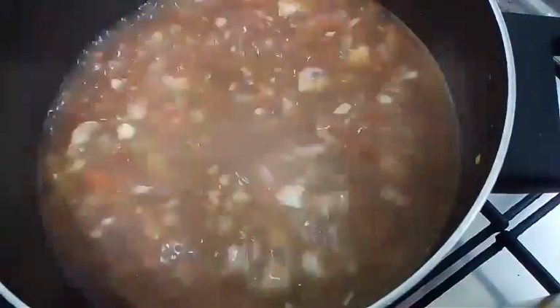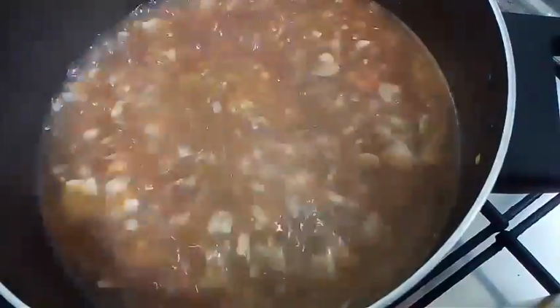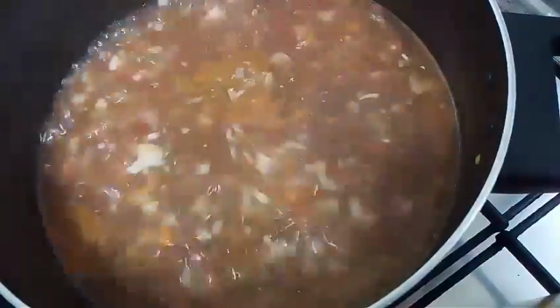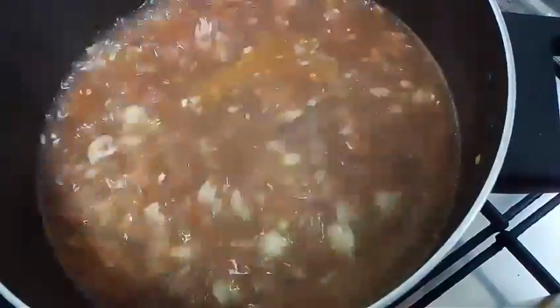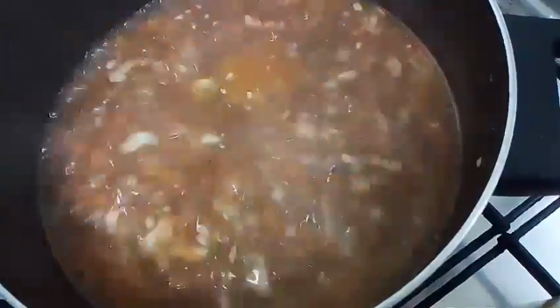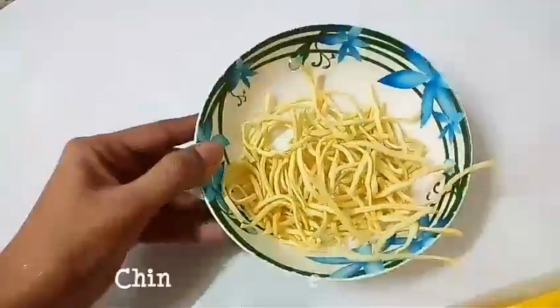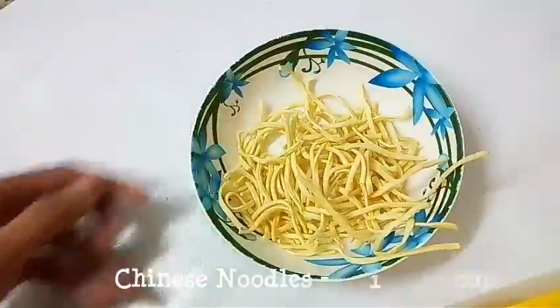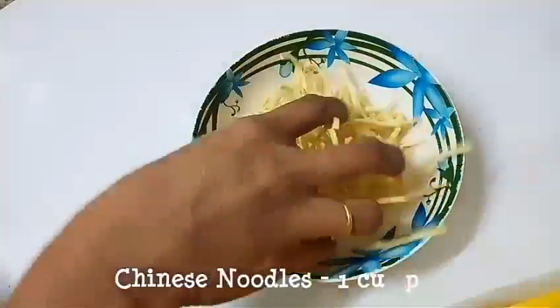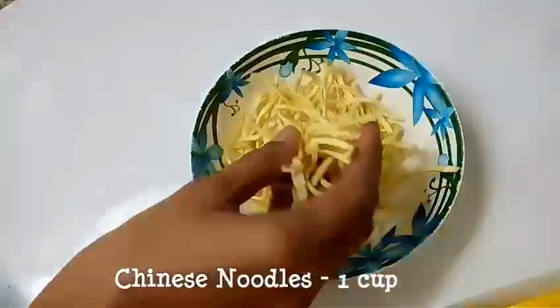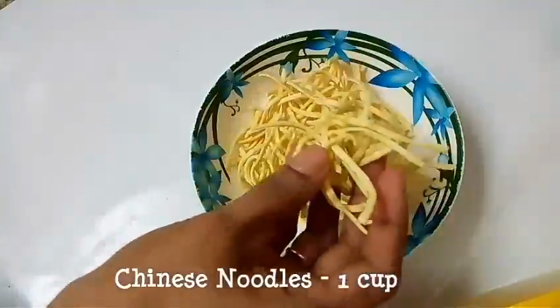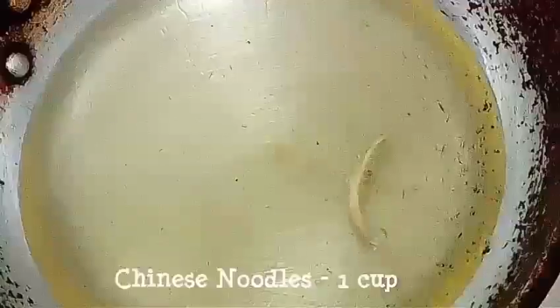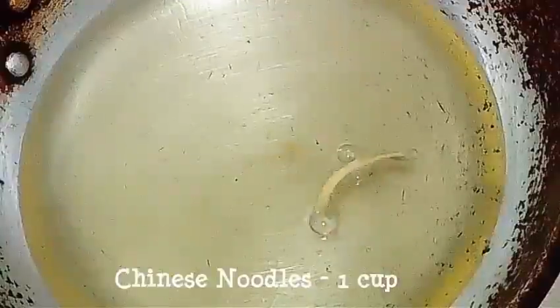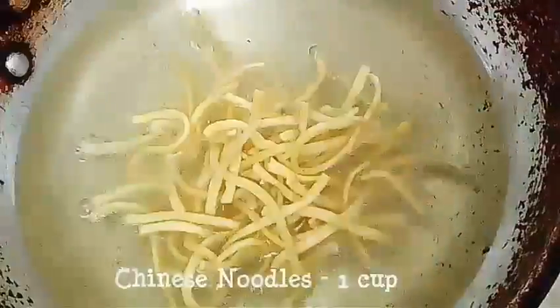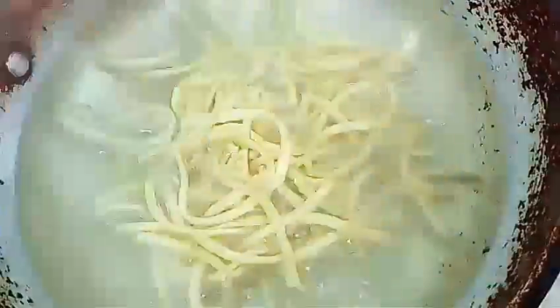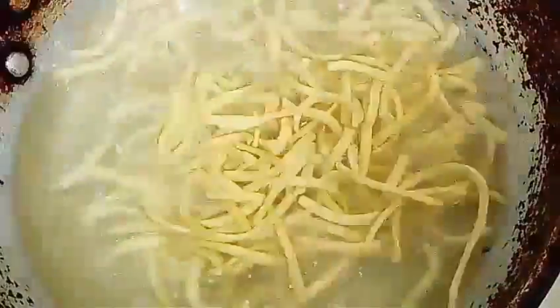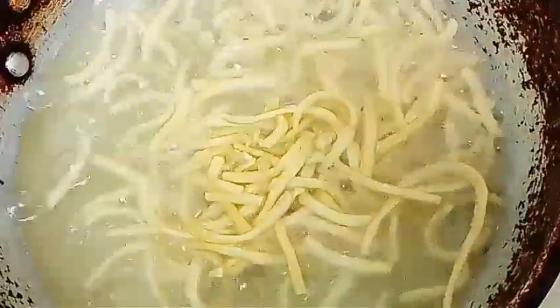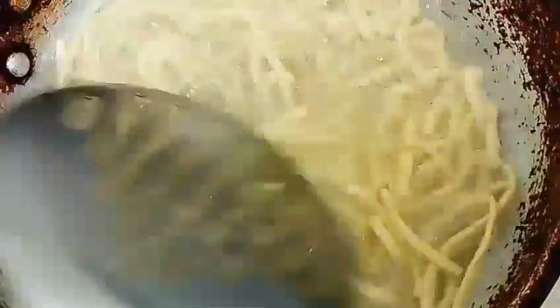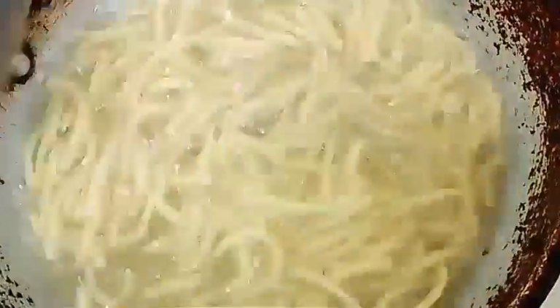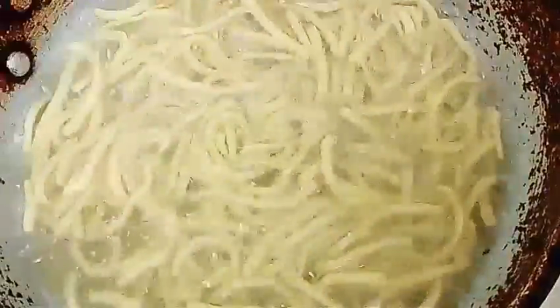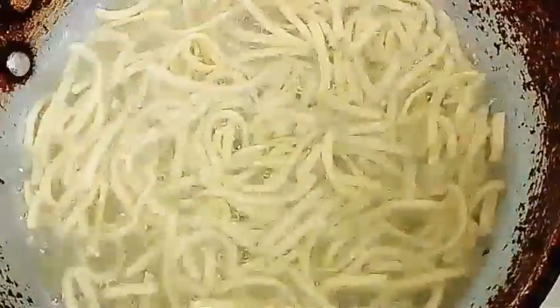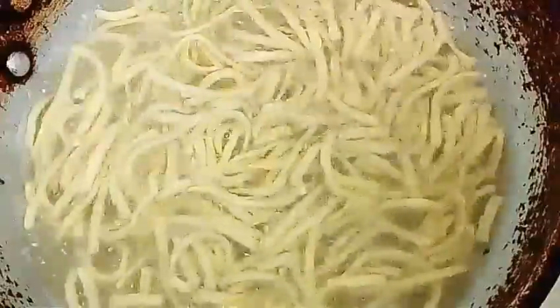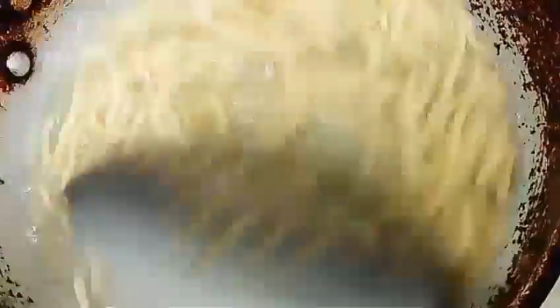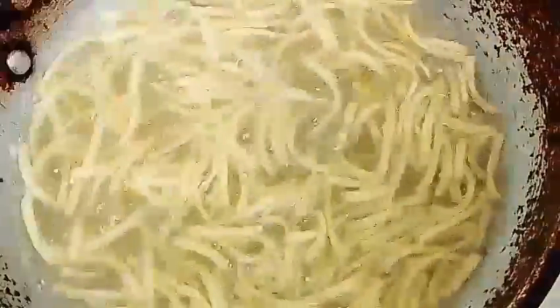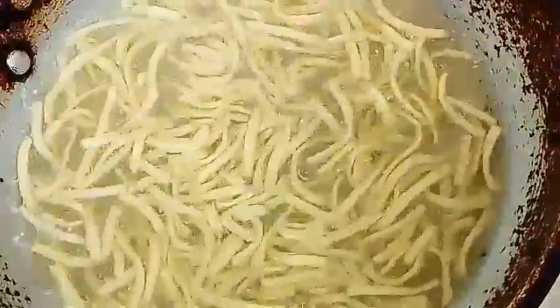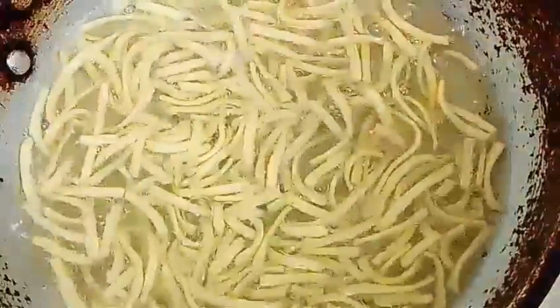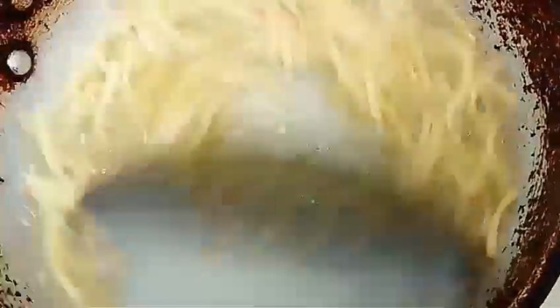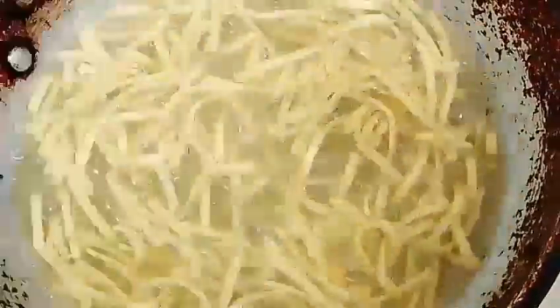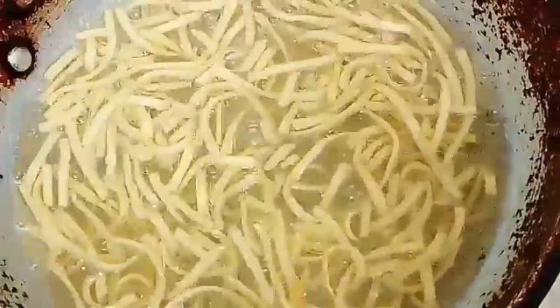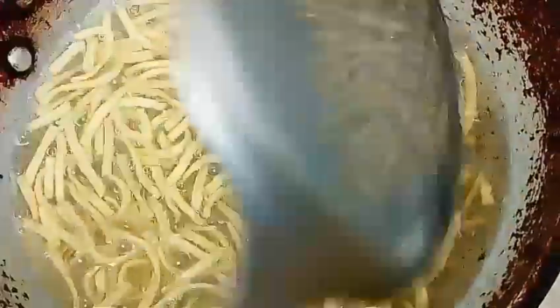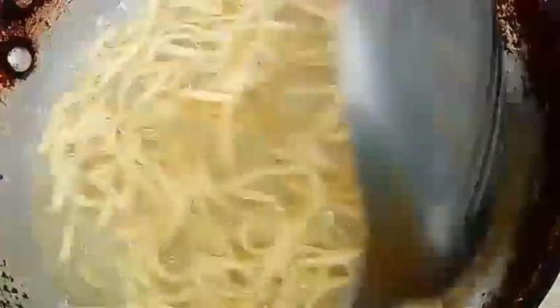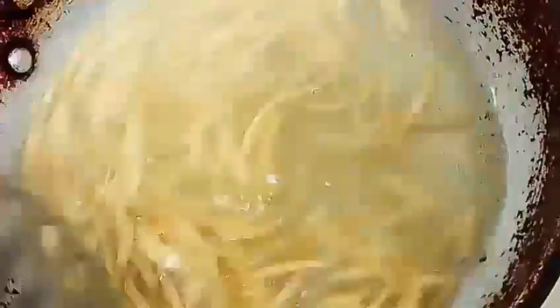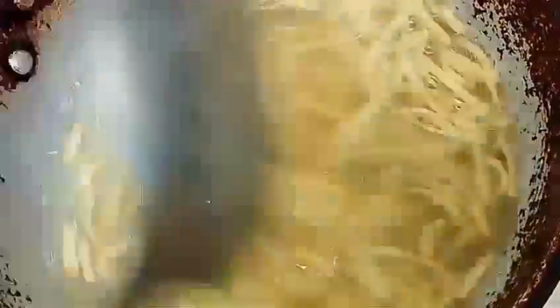Let's make the fried noodles for our Man Chow Soup. I have taken a small cup of plain Chinese noodles. Let's deep fry these noodles until they change color — and our garnishing is ready as well.